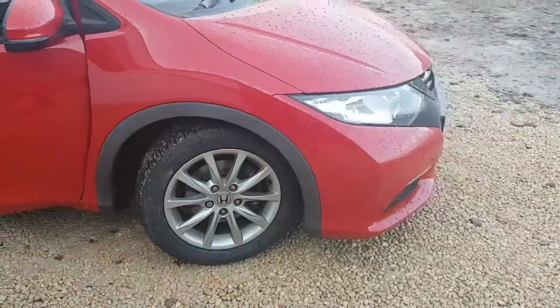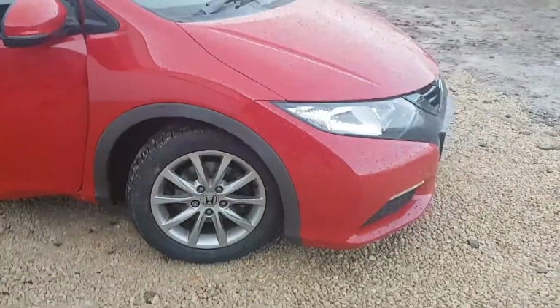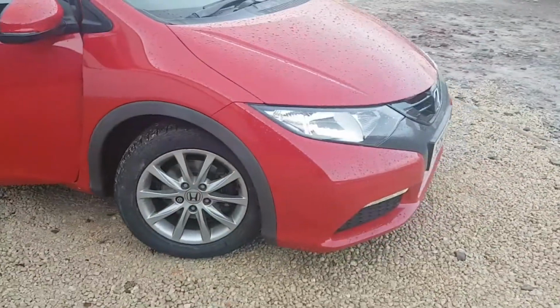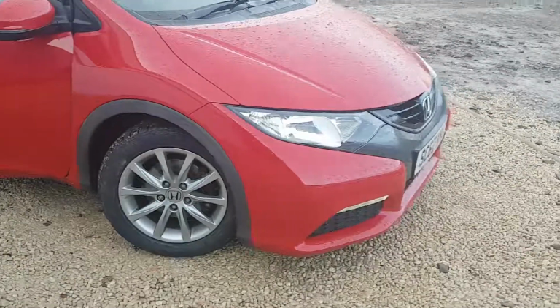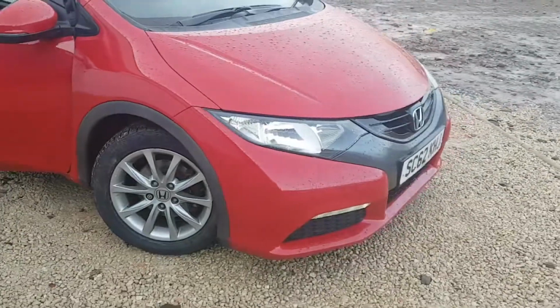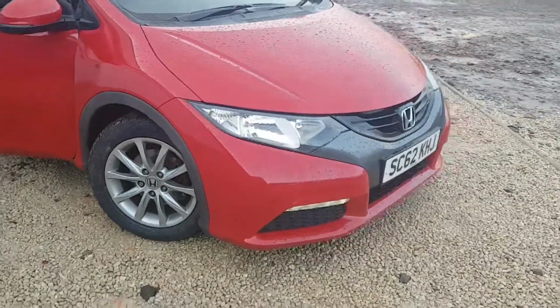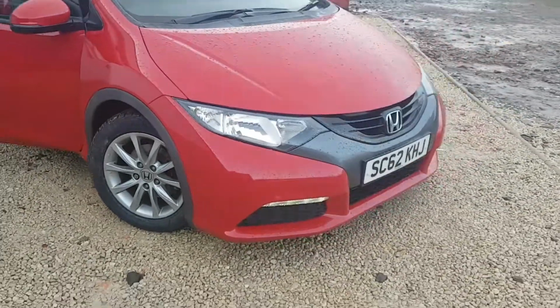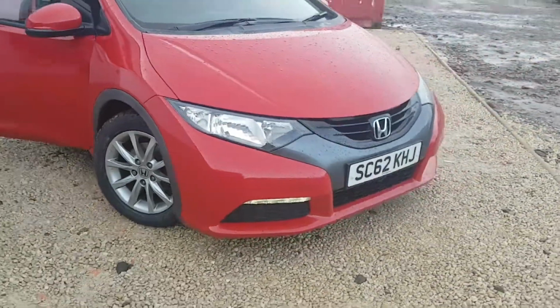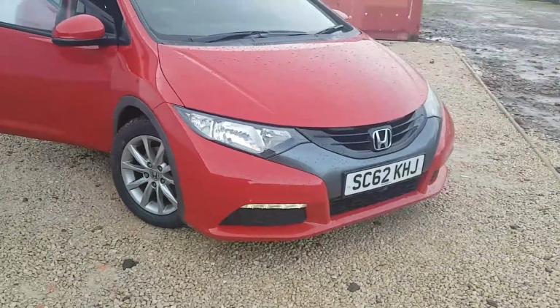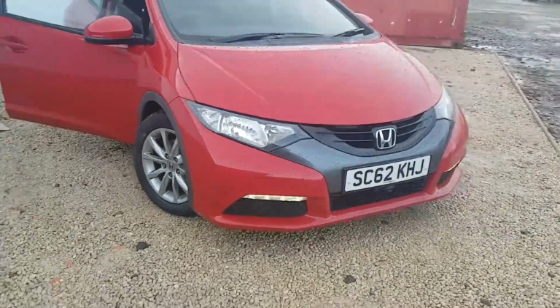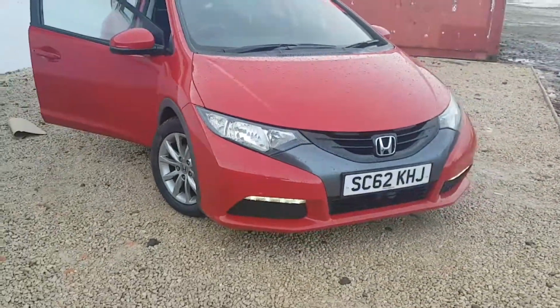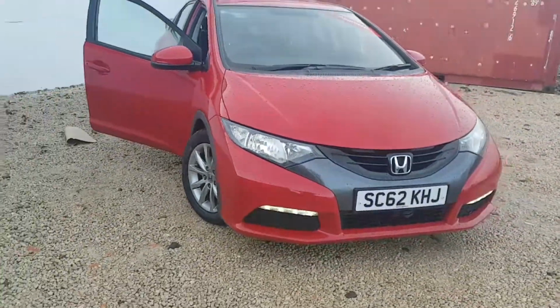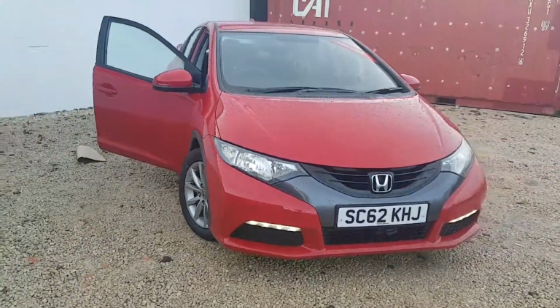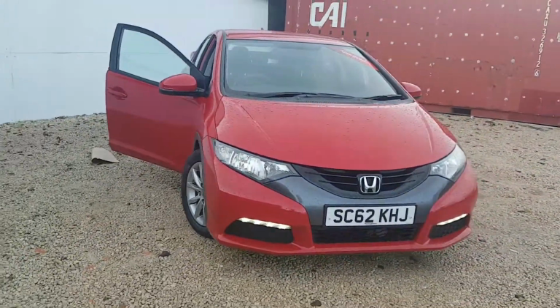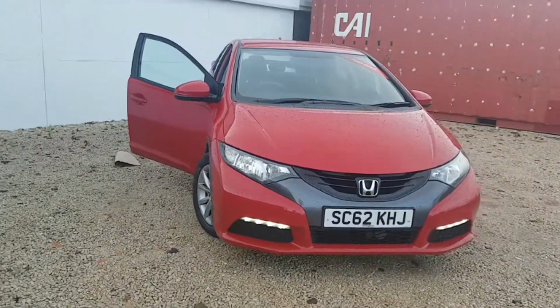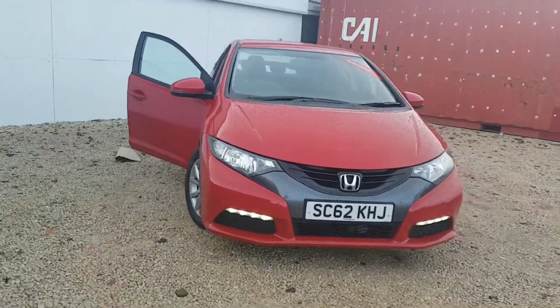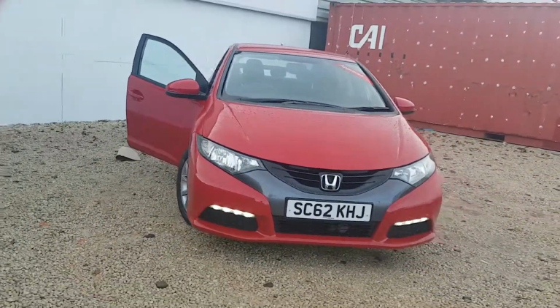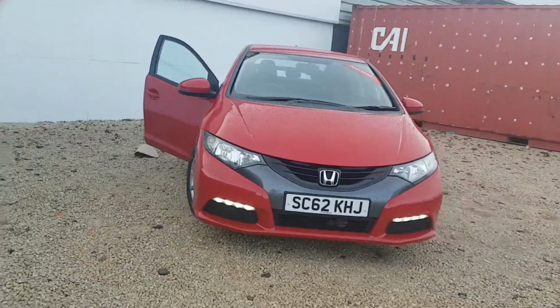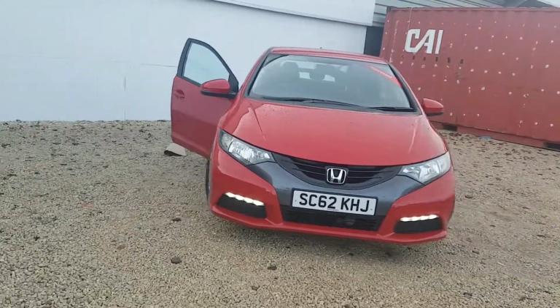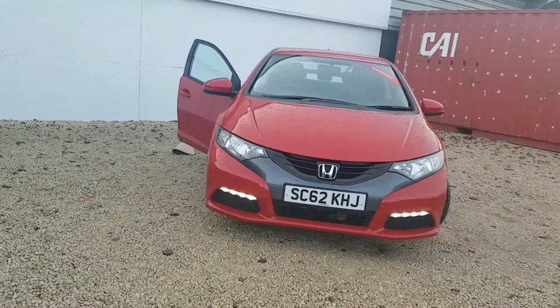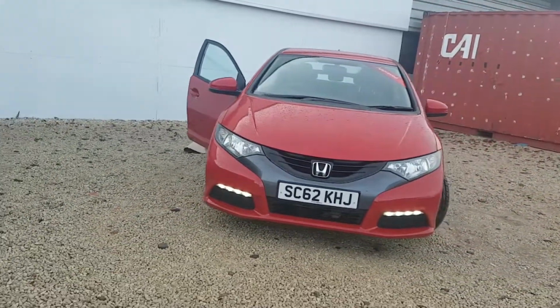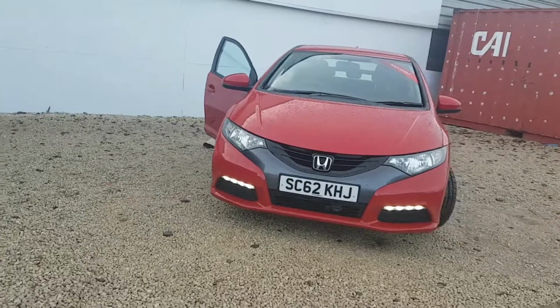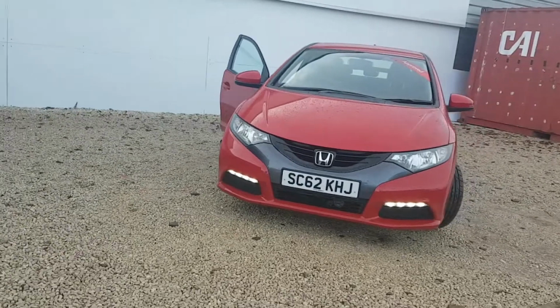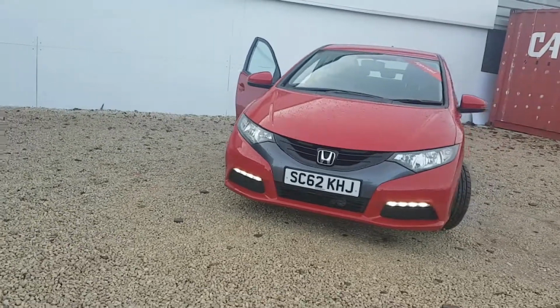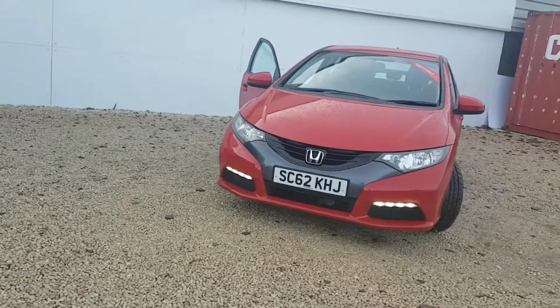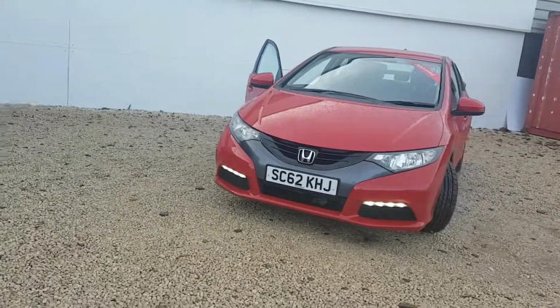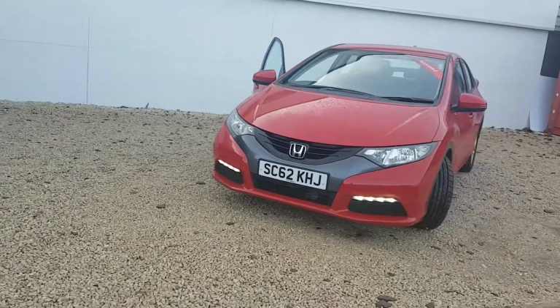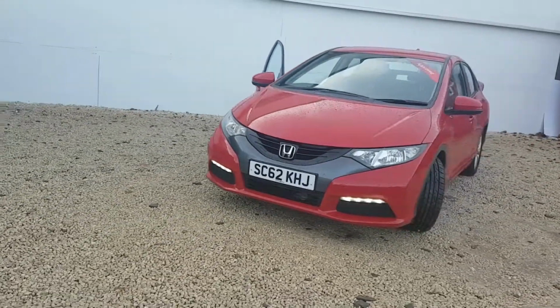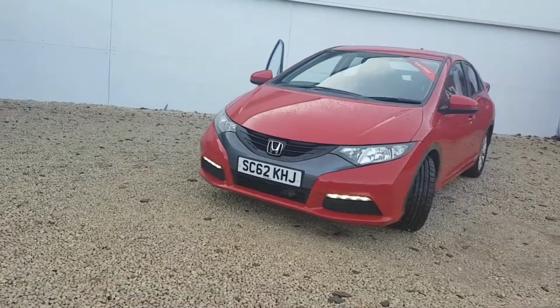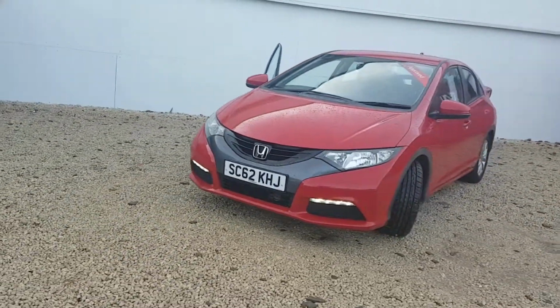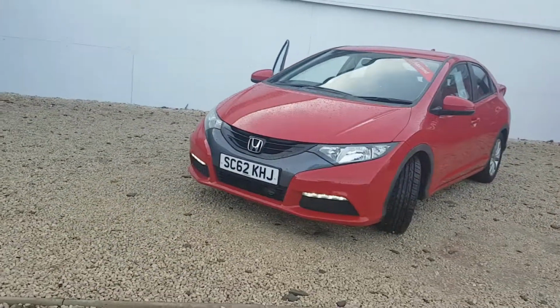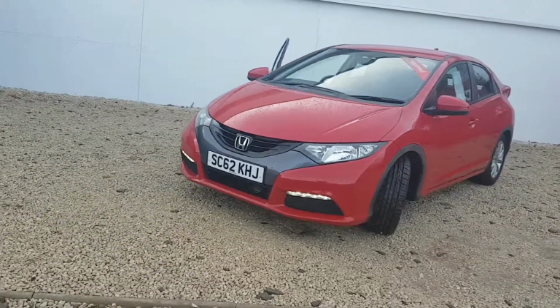Call us on 0141 842 1011. Thank you for looking at Phoenix Honda.